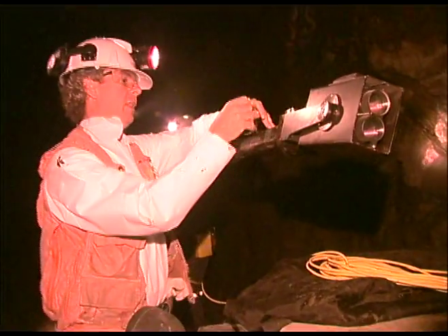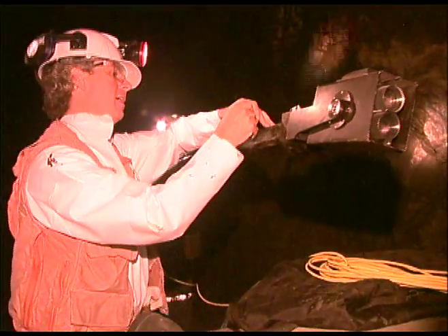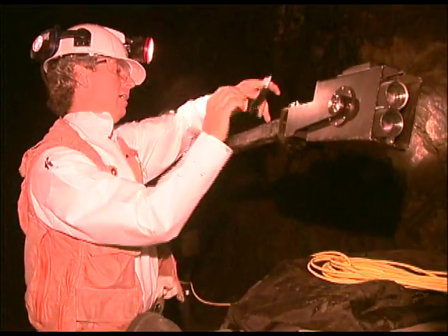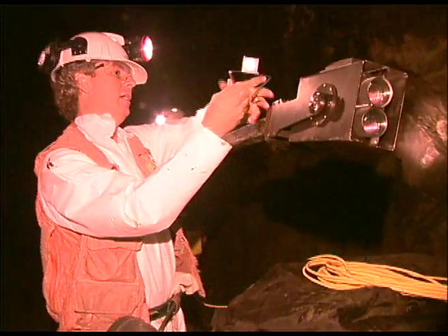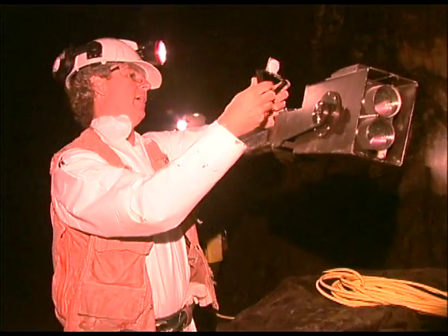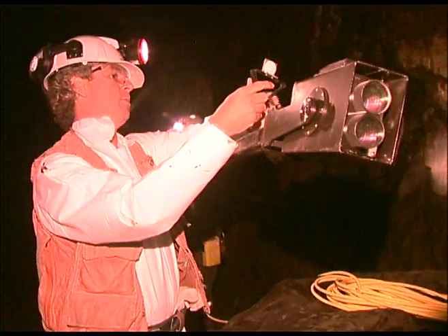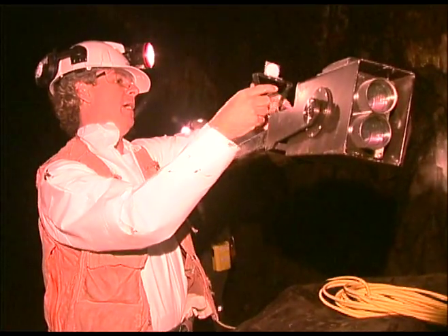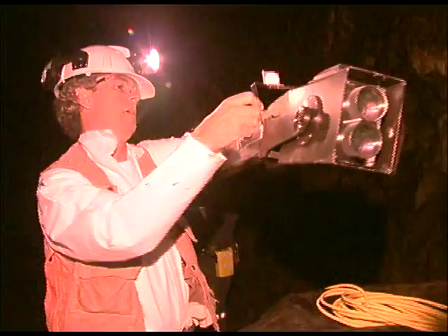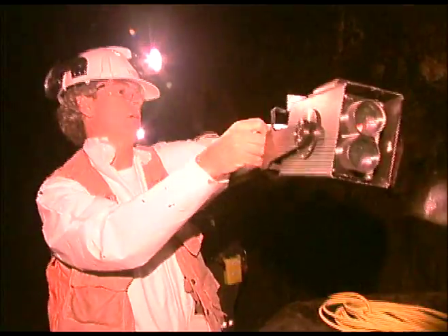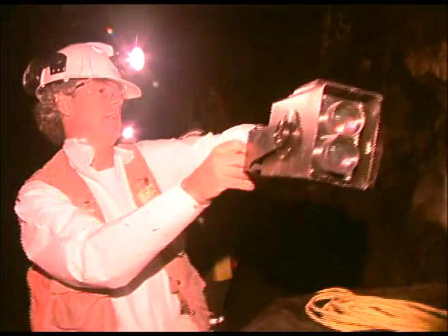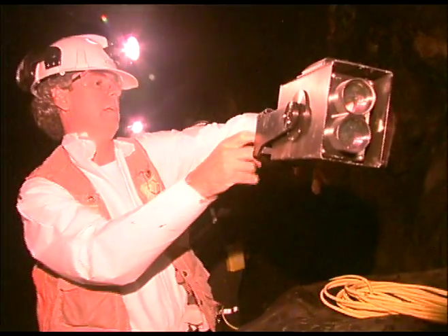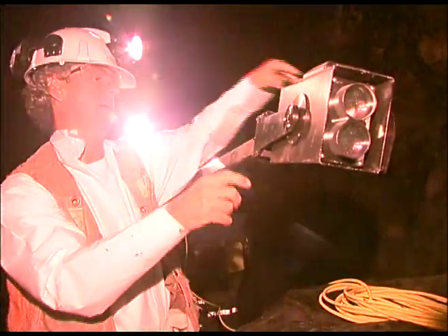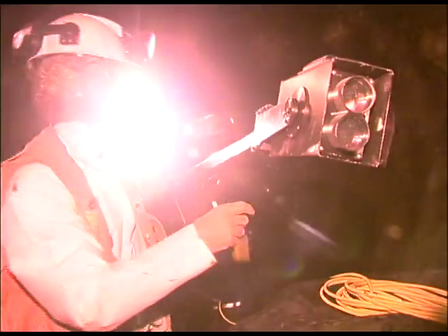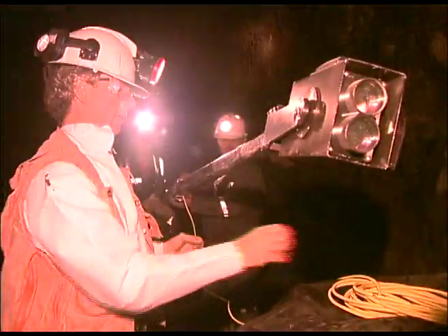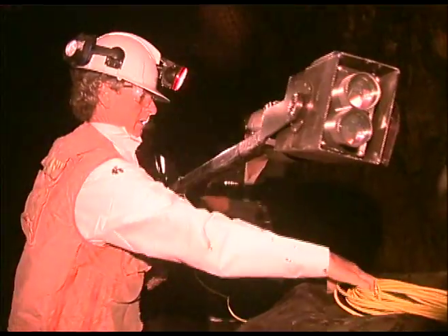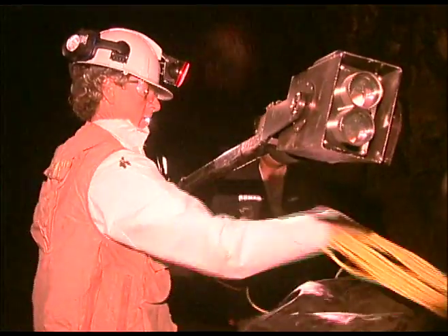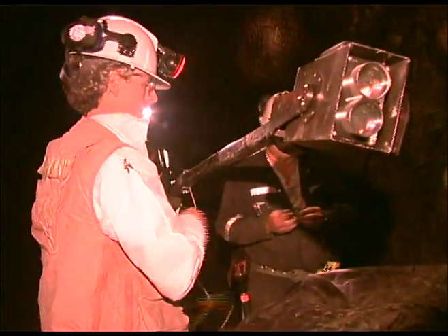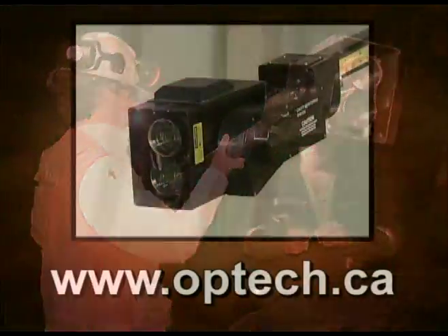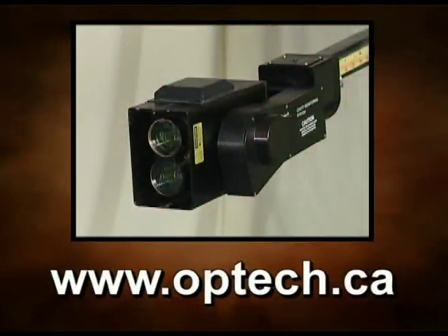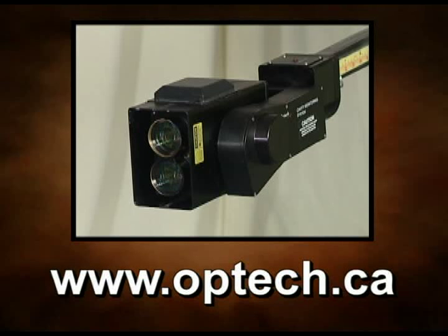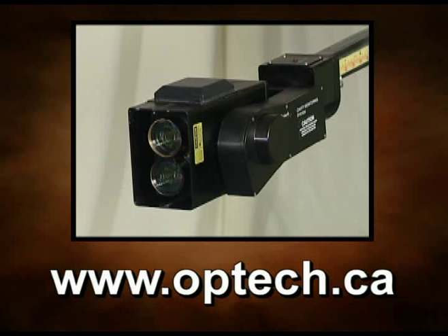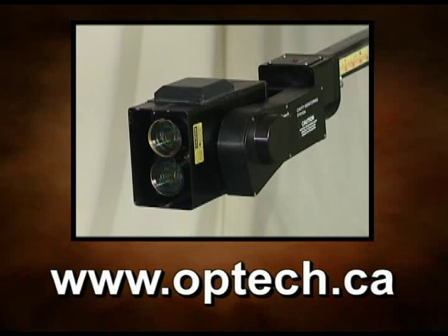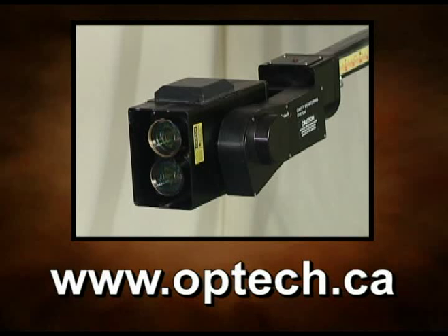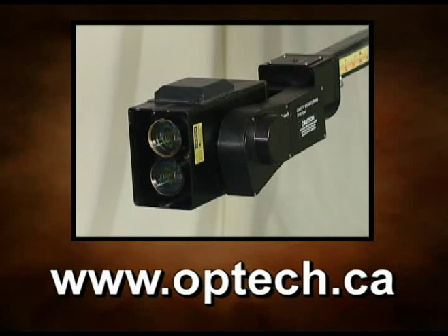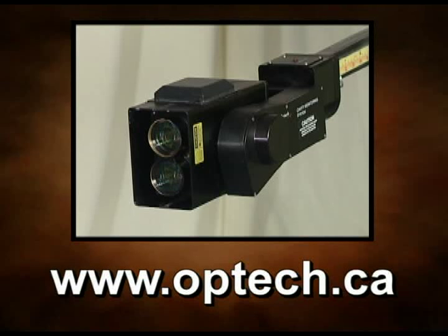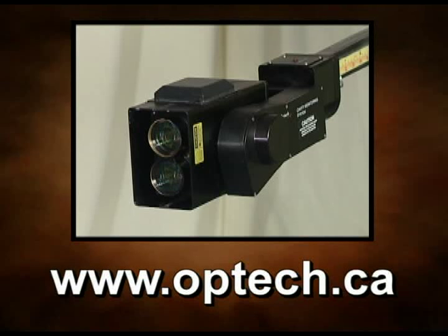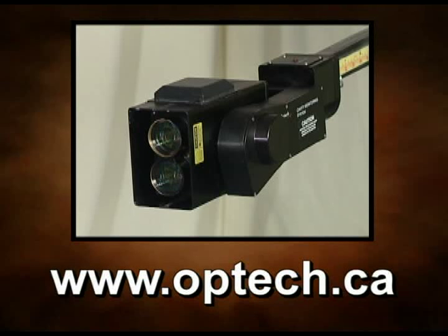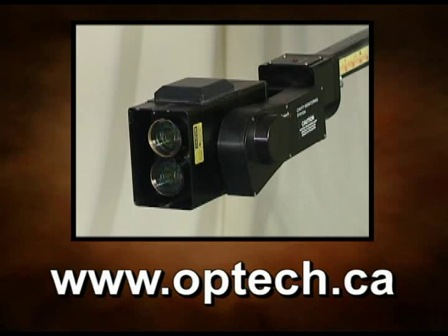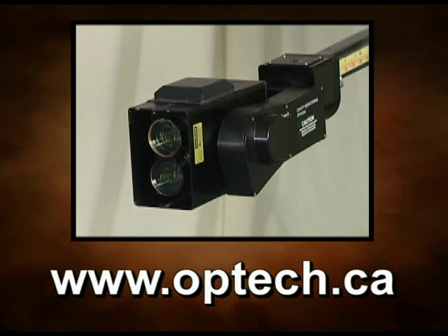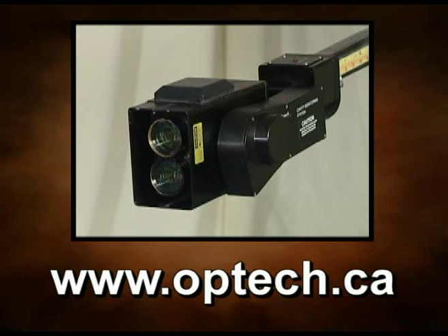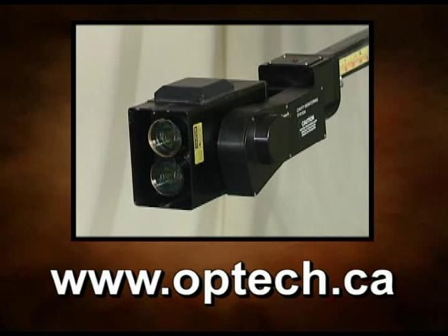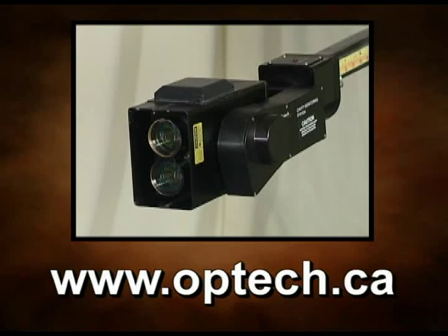For more information on Optech's Cavity Monitoring System, please contact your local Optech representative or visit our website at www.optech.ca.